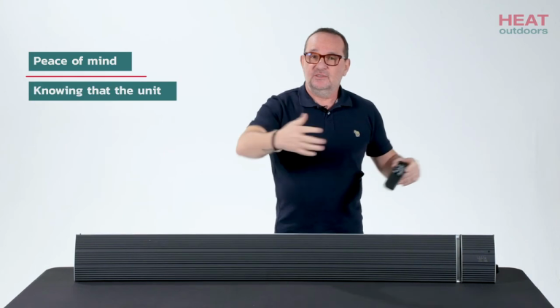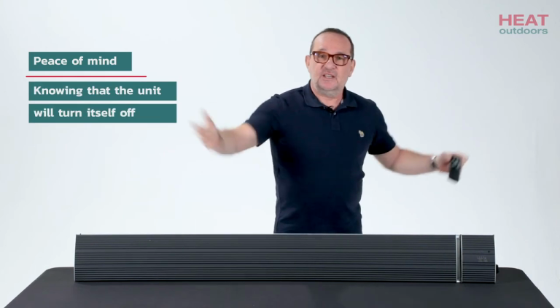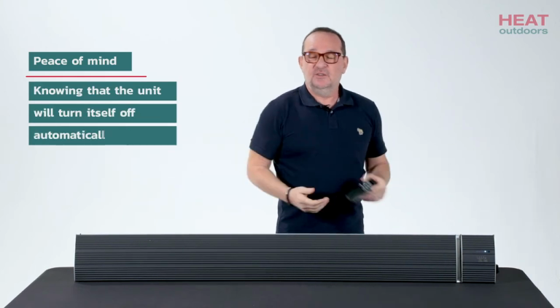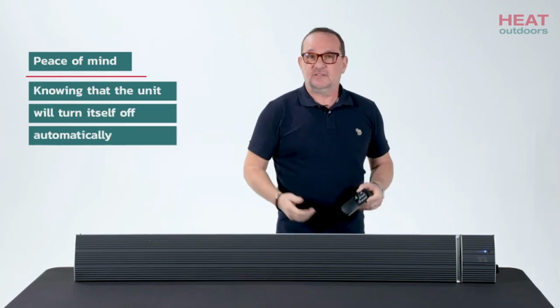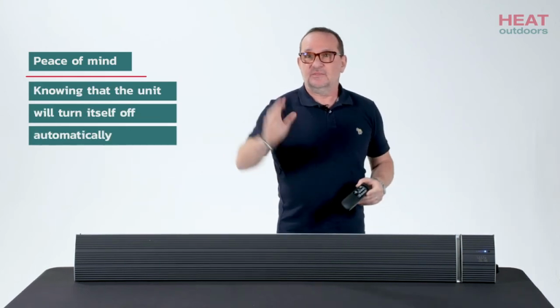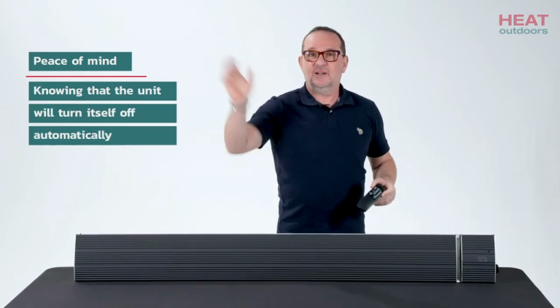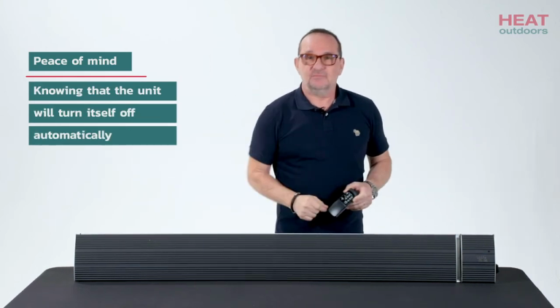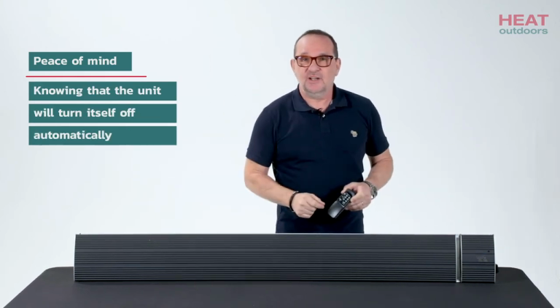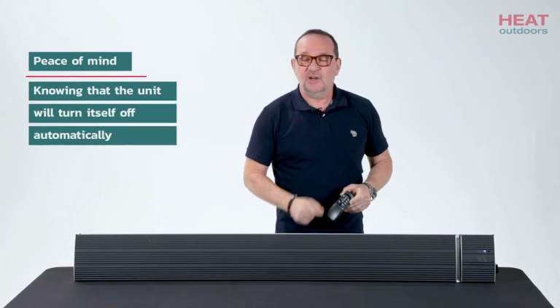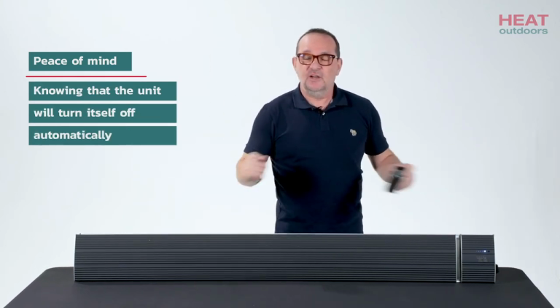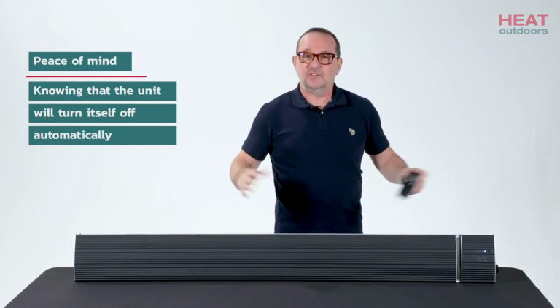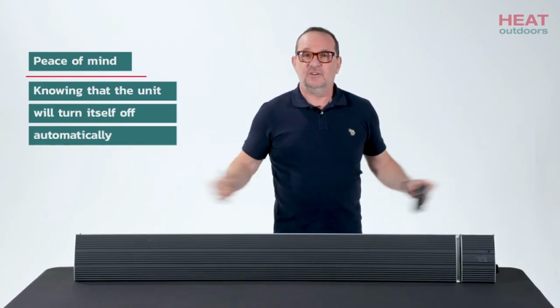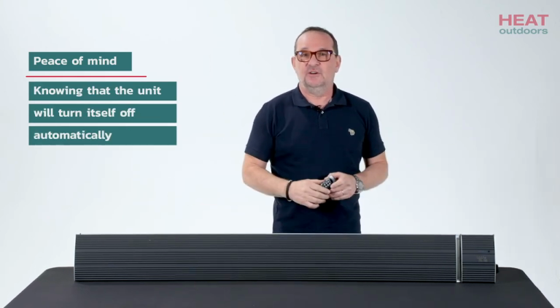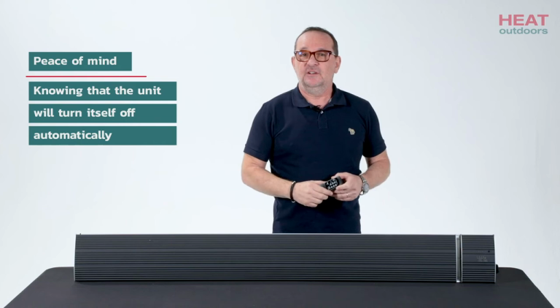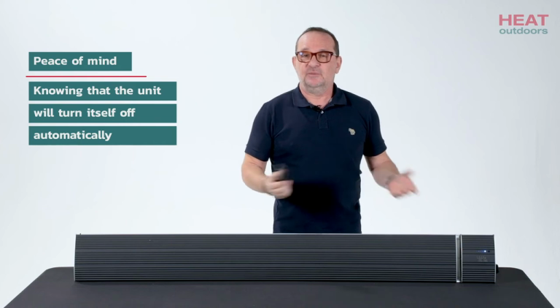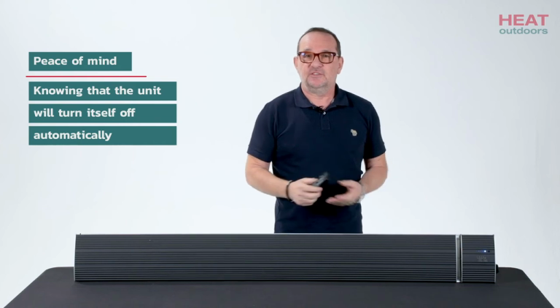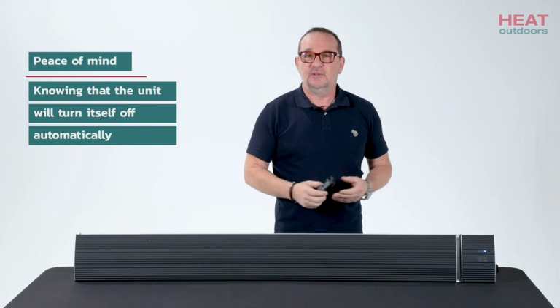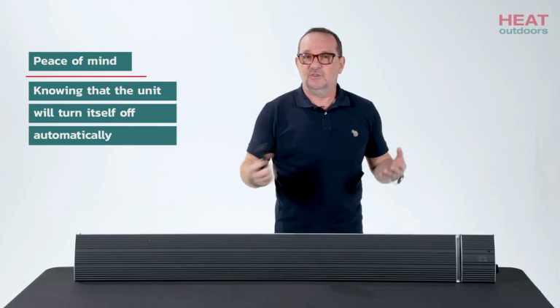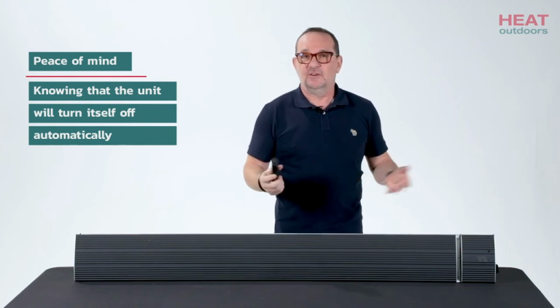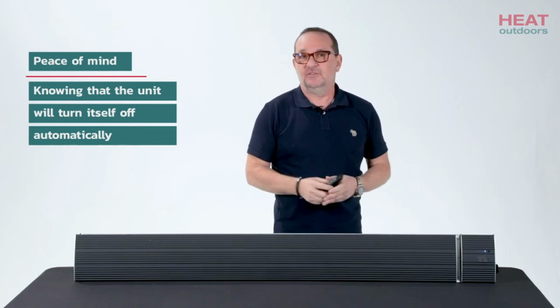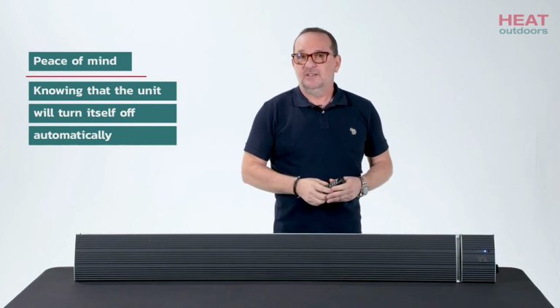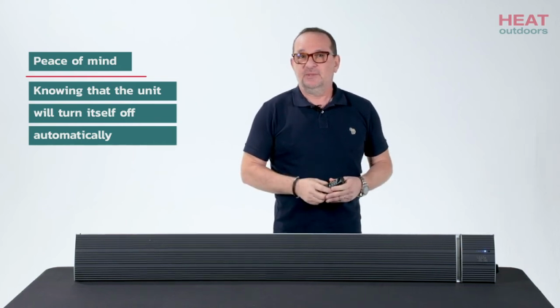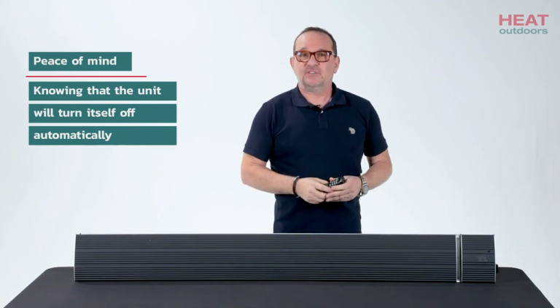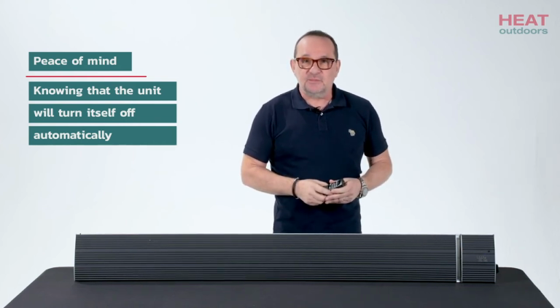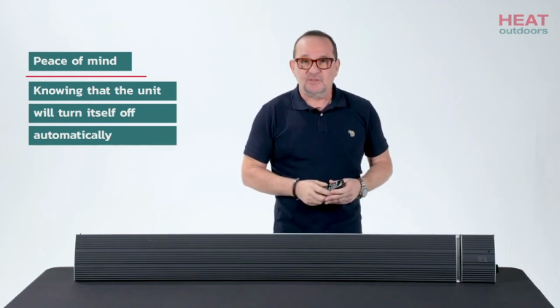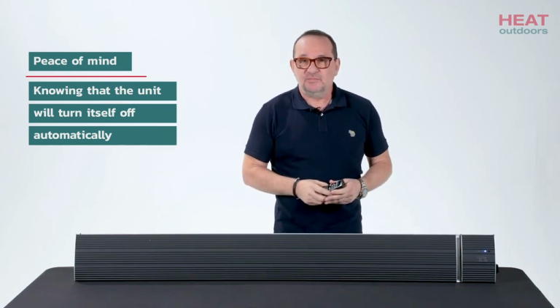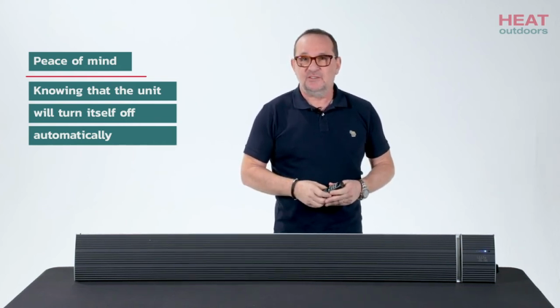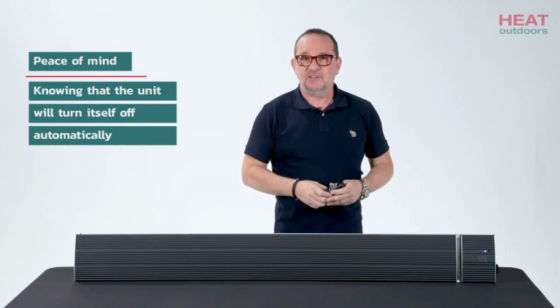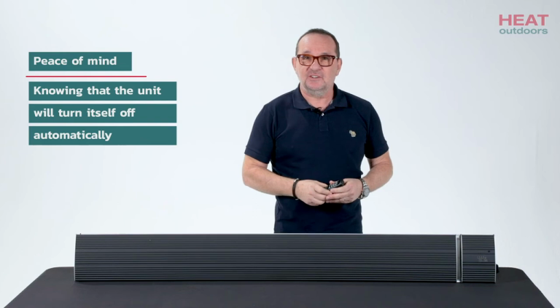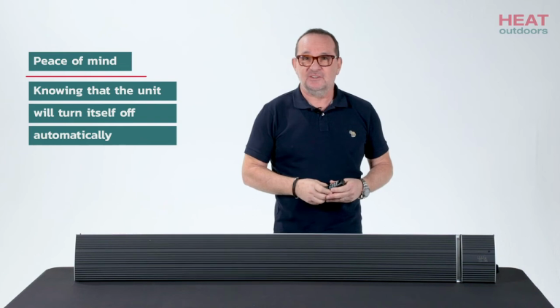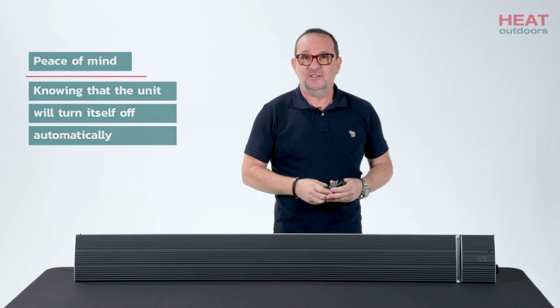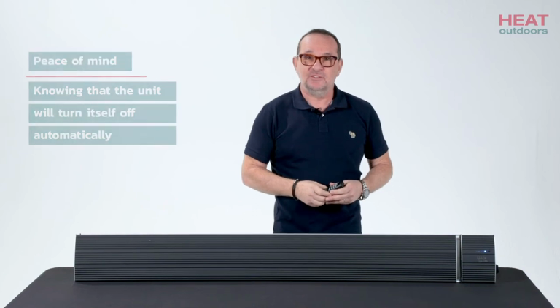You can let the kids use it, go out, and not have to worry, knowing that it's going to turn itself off after a period of time. You've got no worries of big electricity bills or kids leaving things turned on.